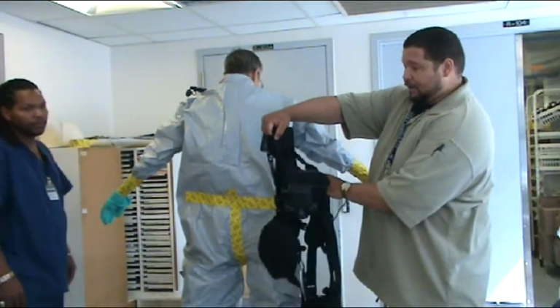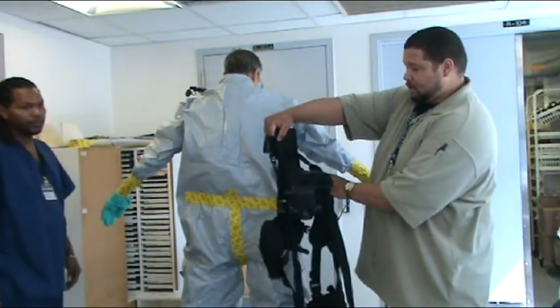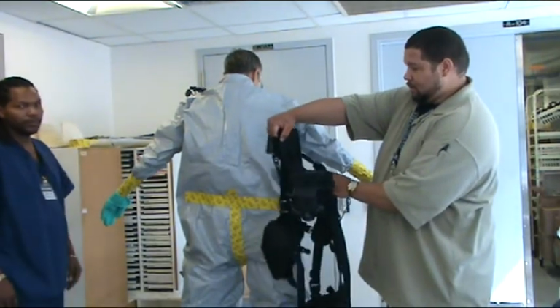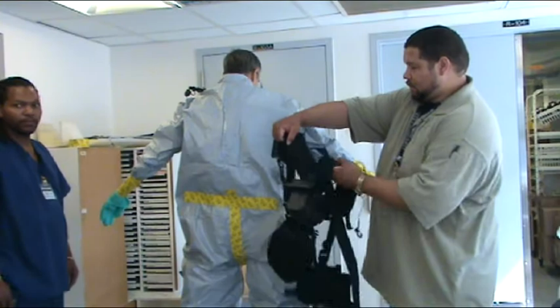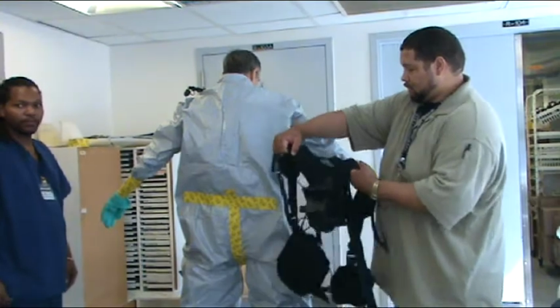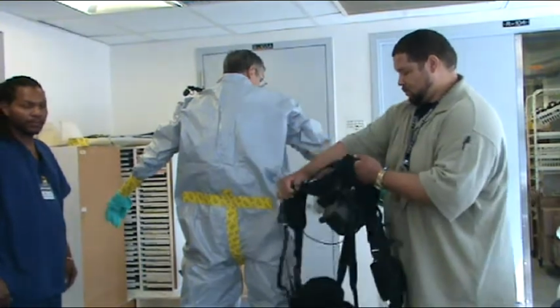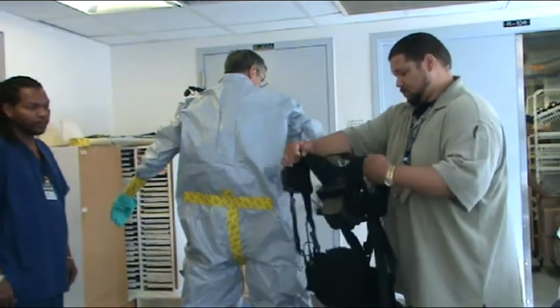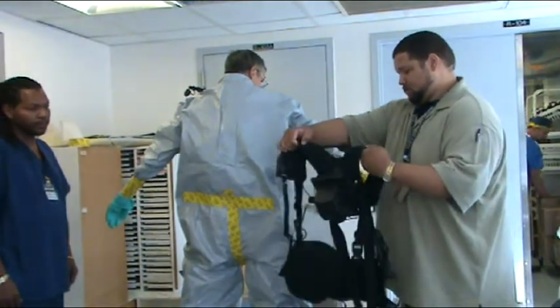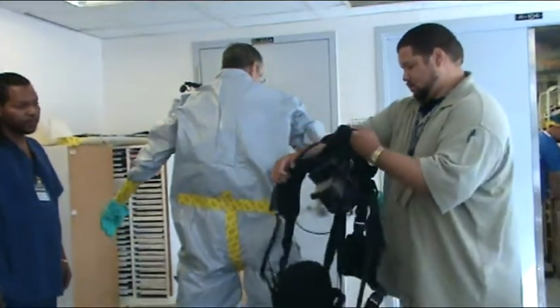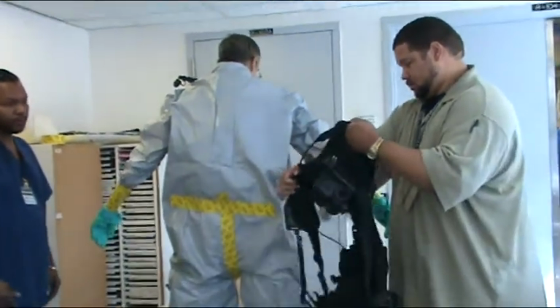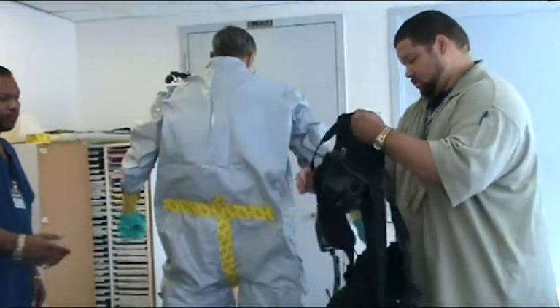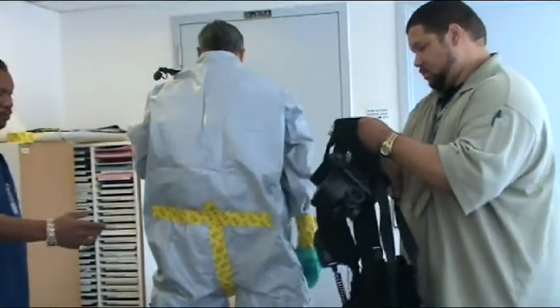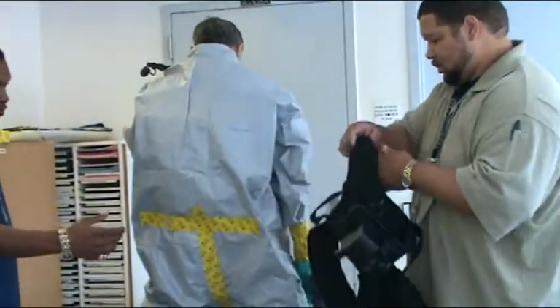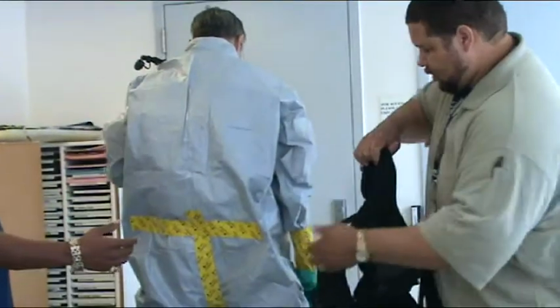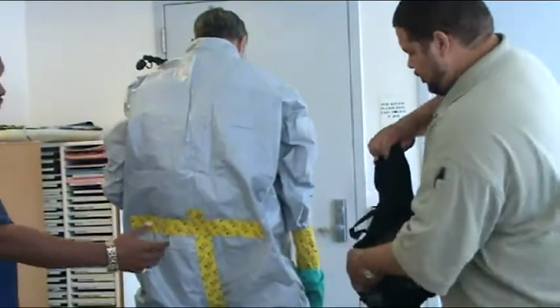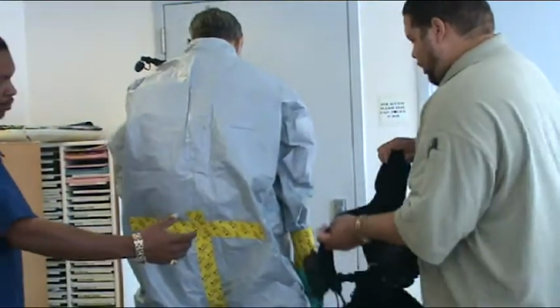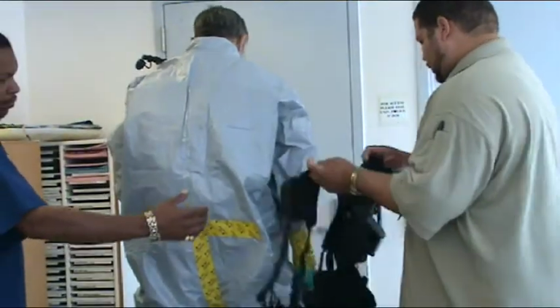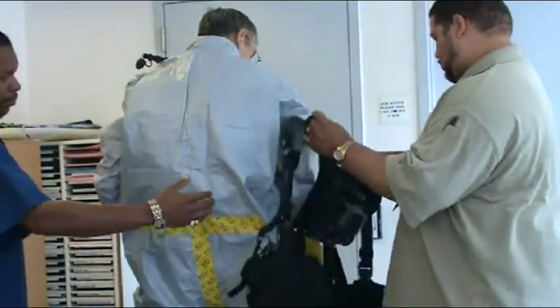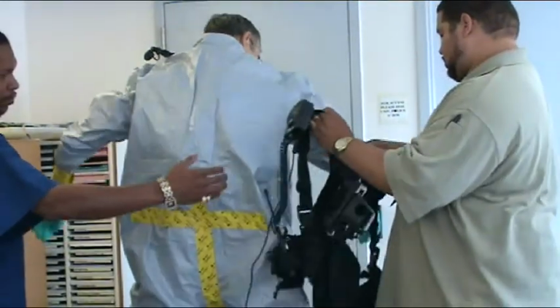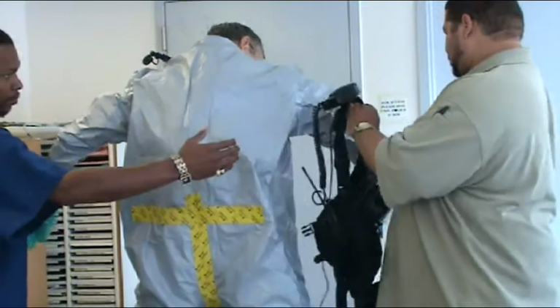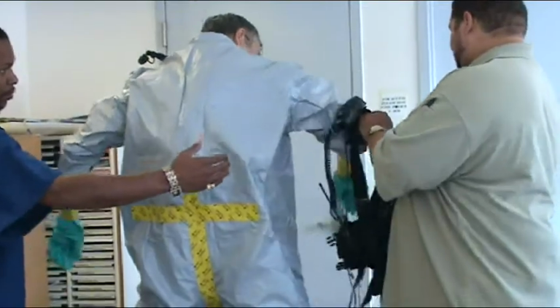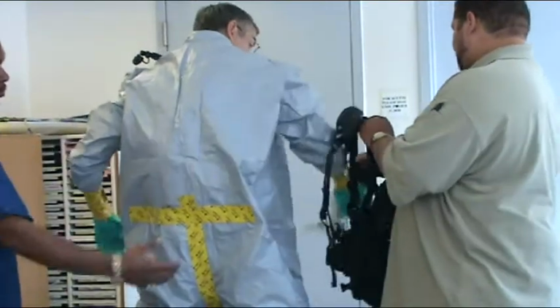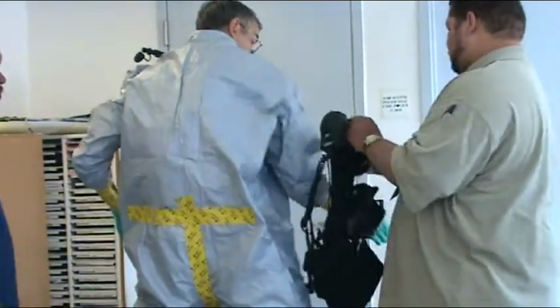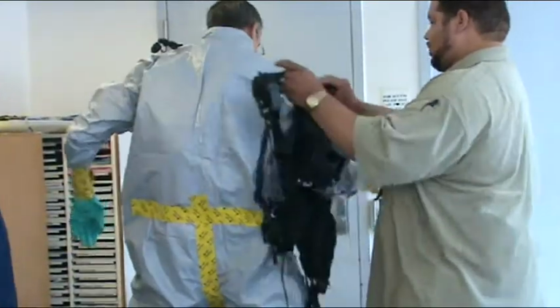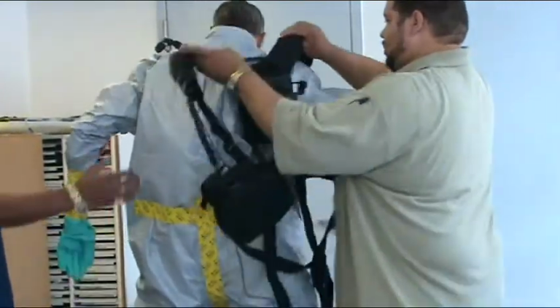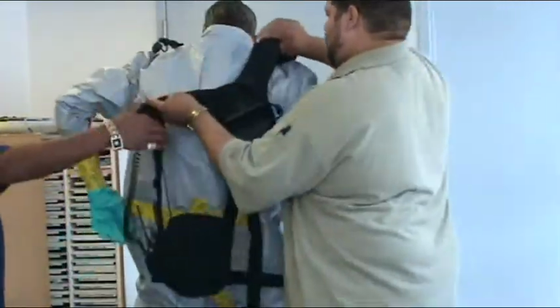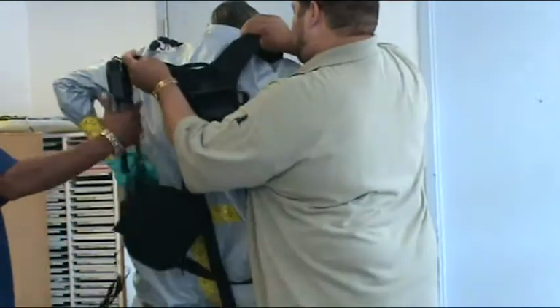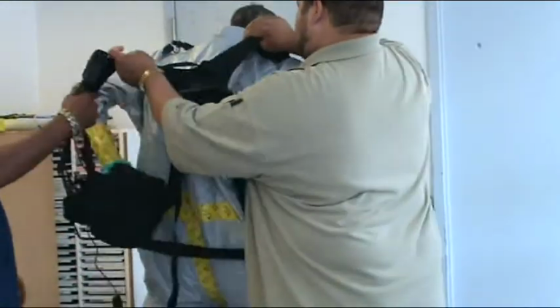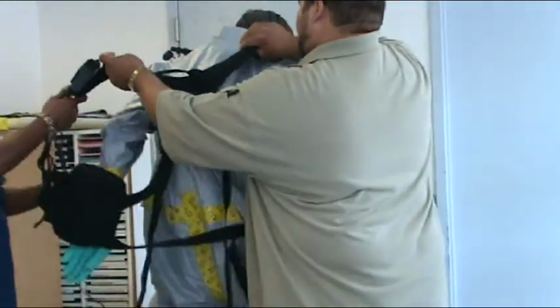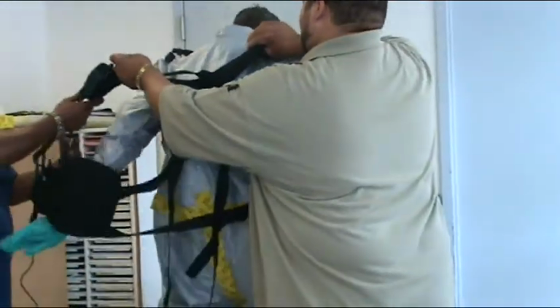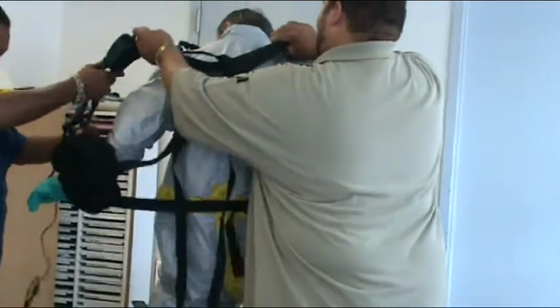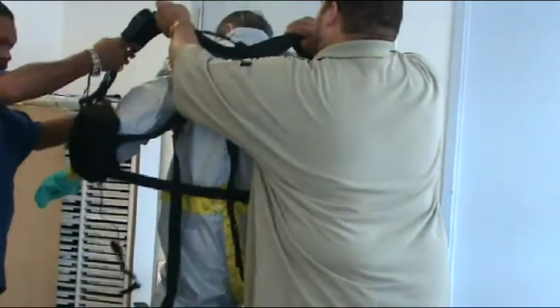Wrap the communication device around the neck and secure the earpiece with tape as will be shown later. Communication is crucial to the efficiency and safety of the operation.